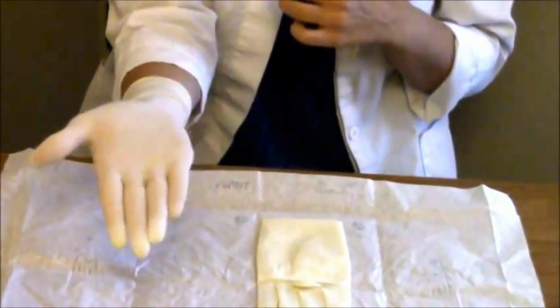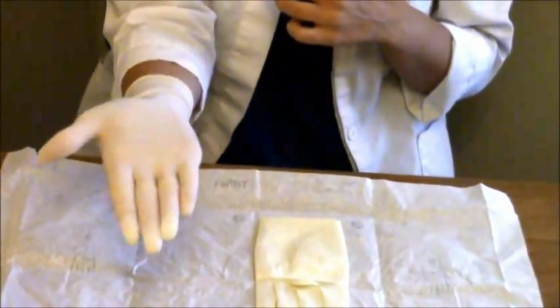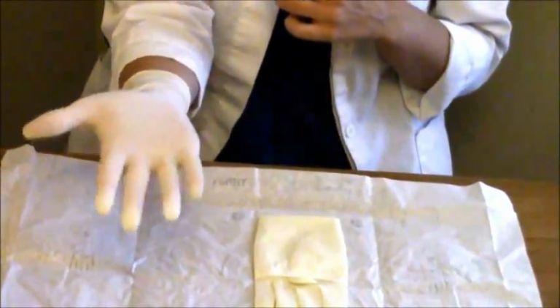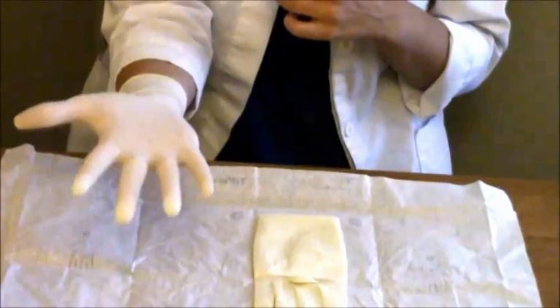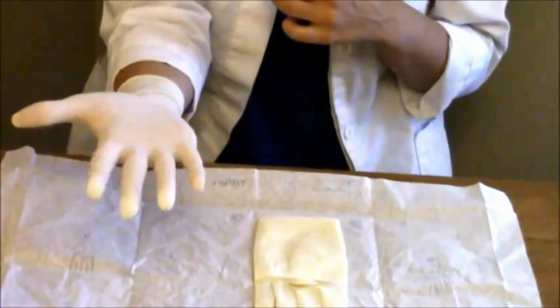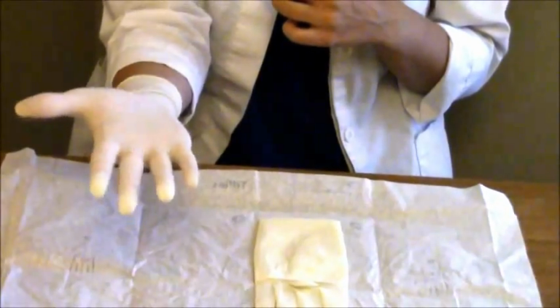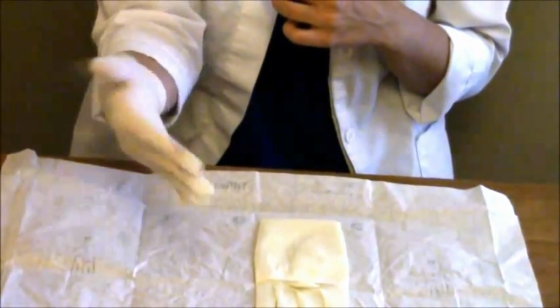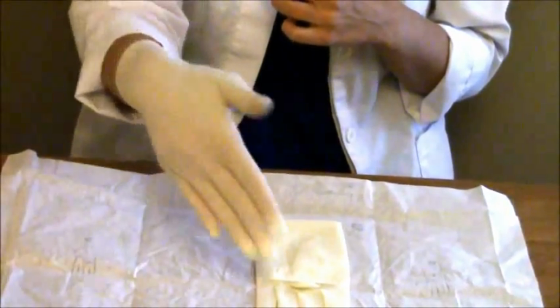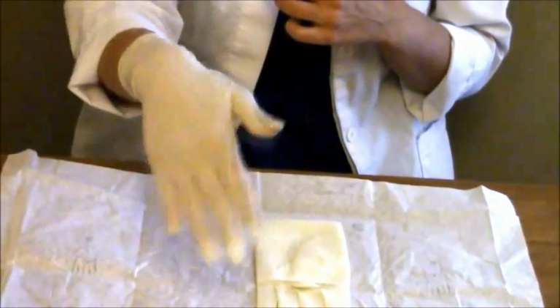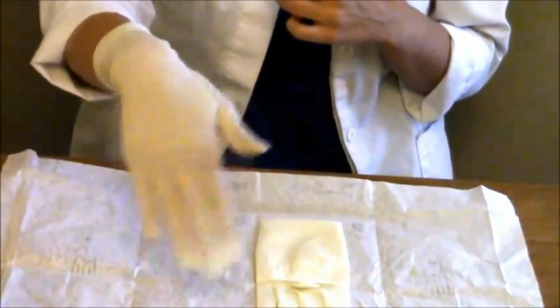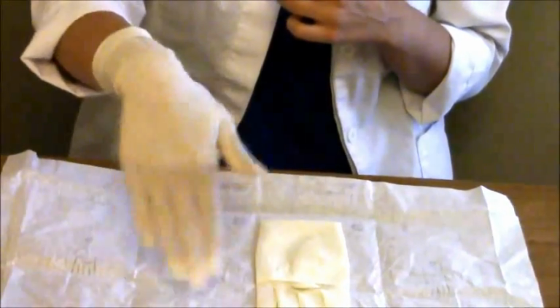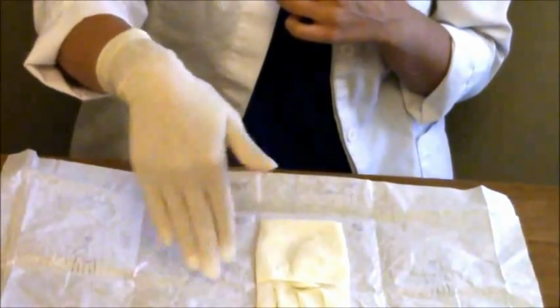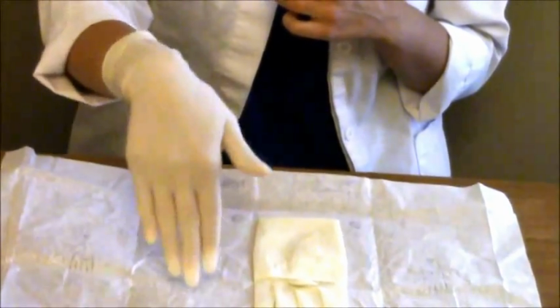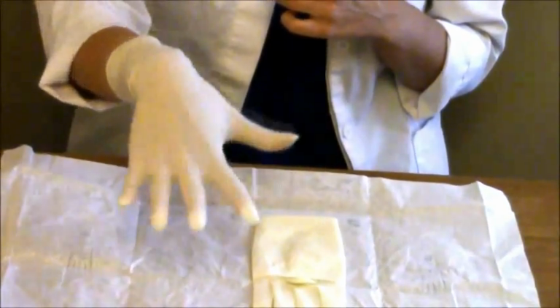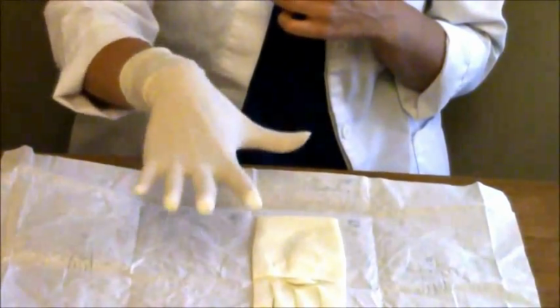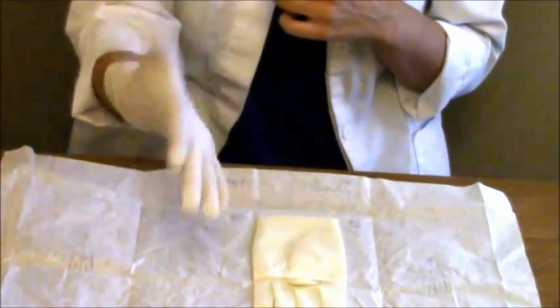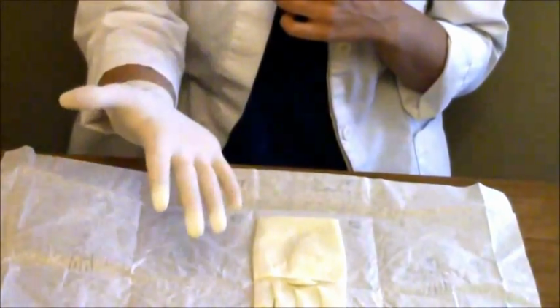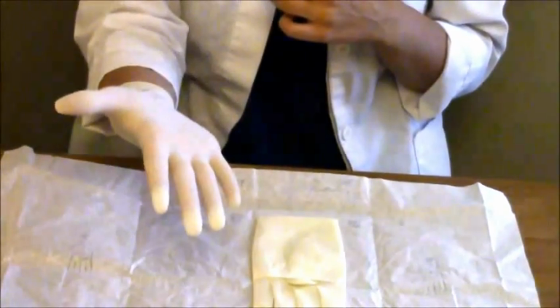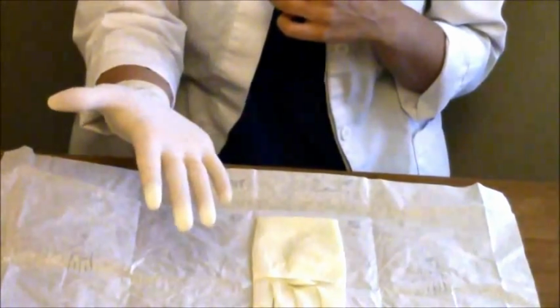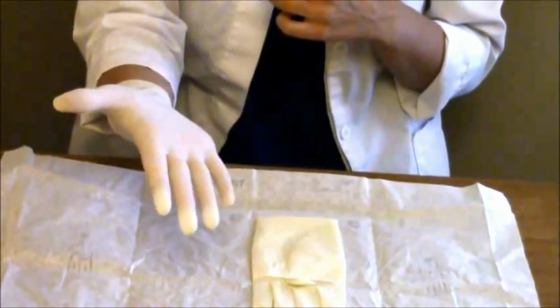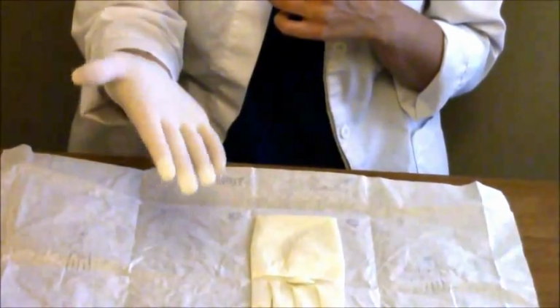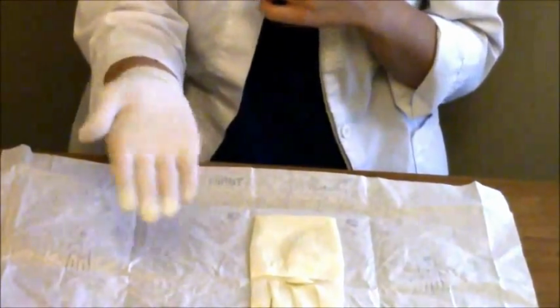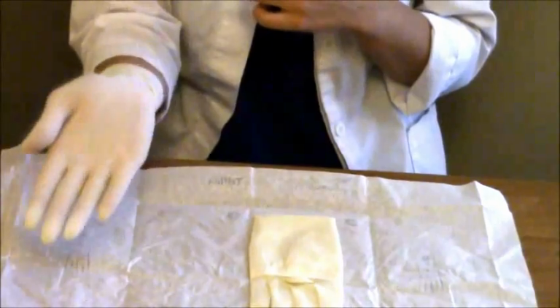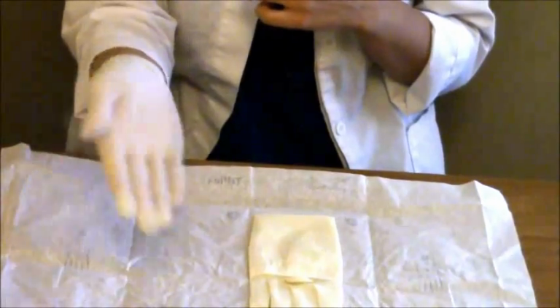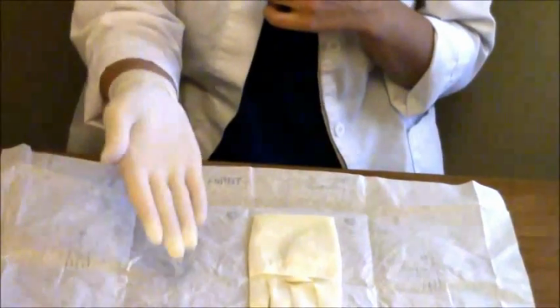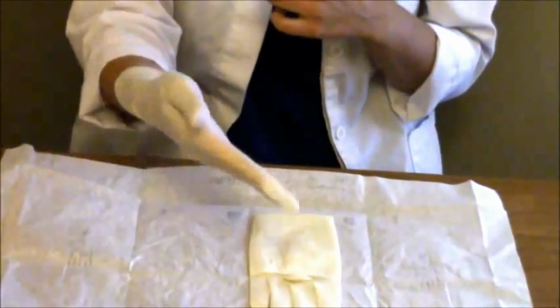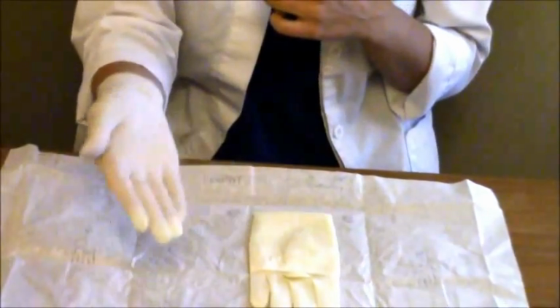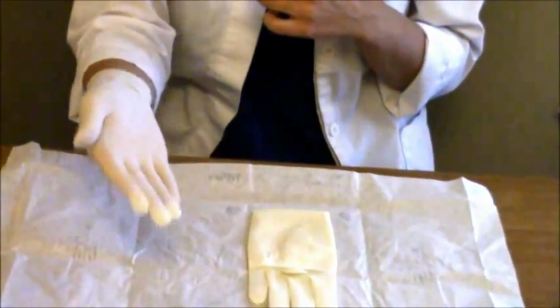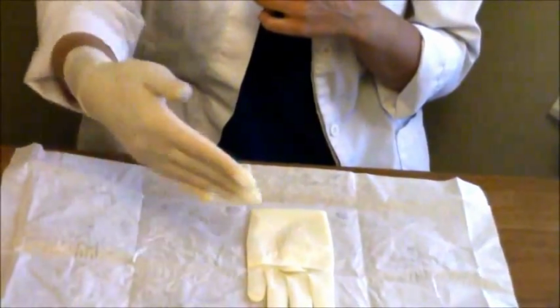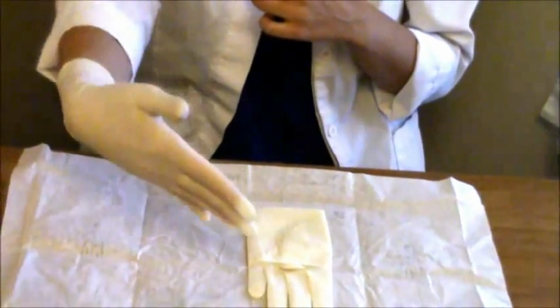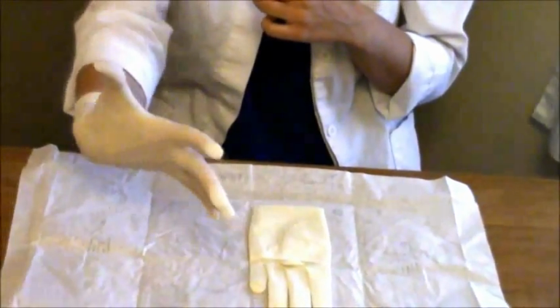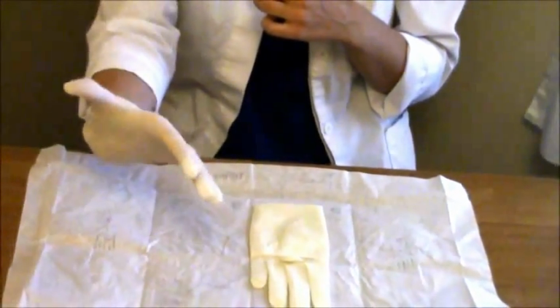Do not touch anything other than this glove and the inside of the sterile surface, because you will contaminate your gloves. Don't touch the bedside table, your face, your skin, or anything.